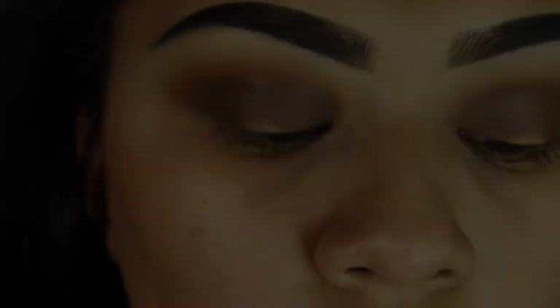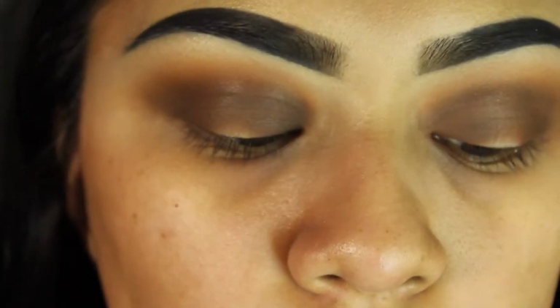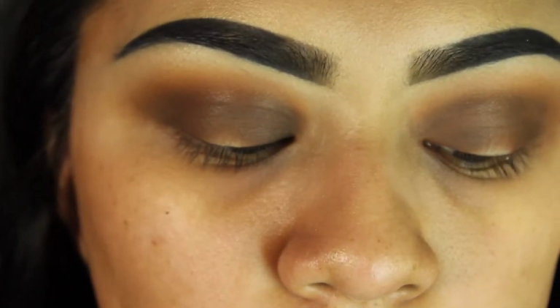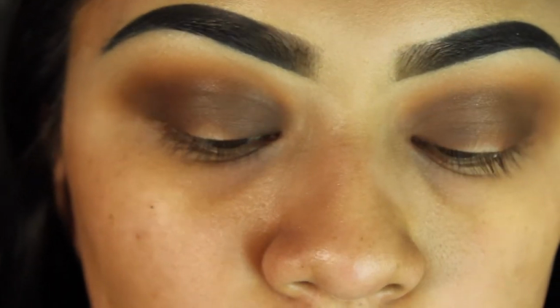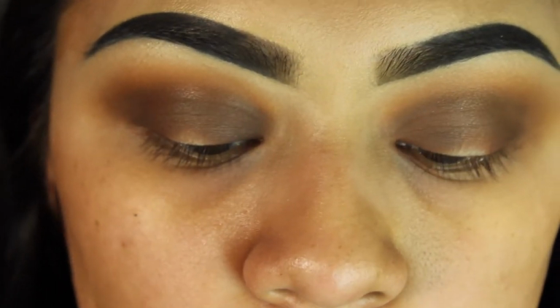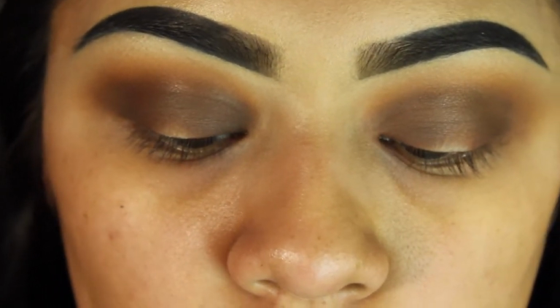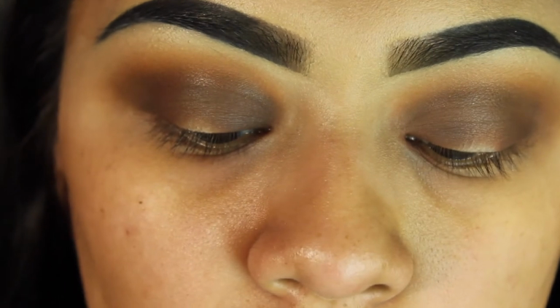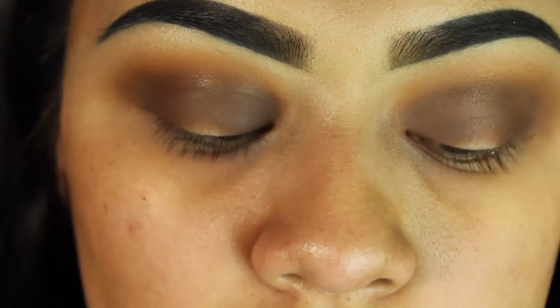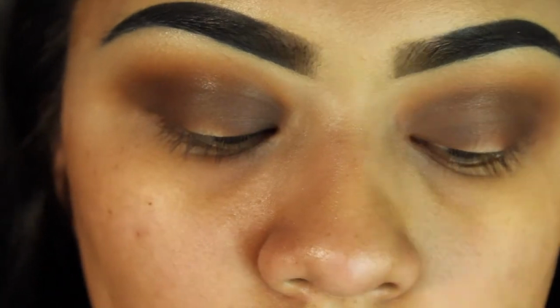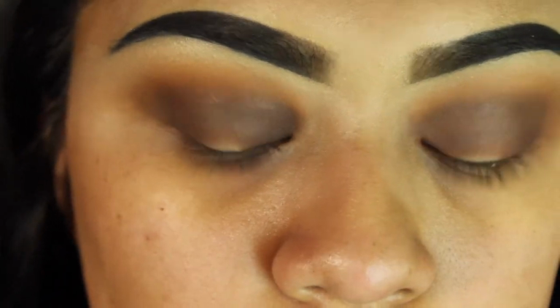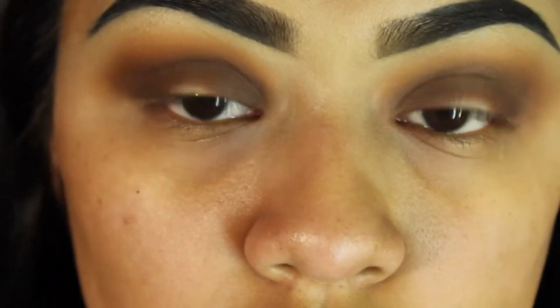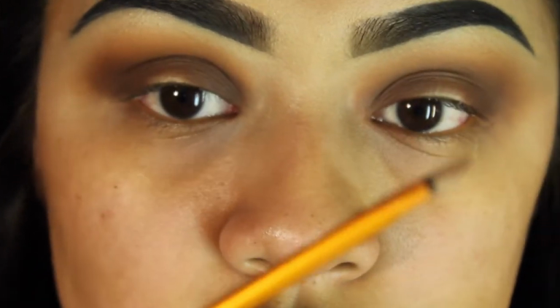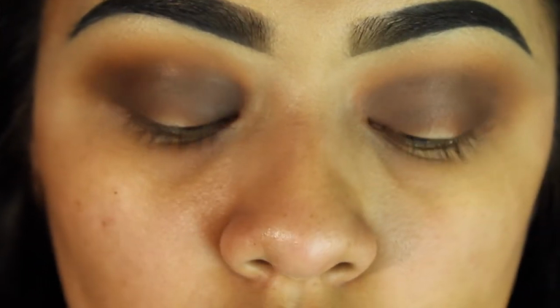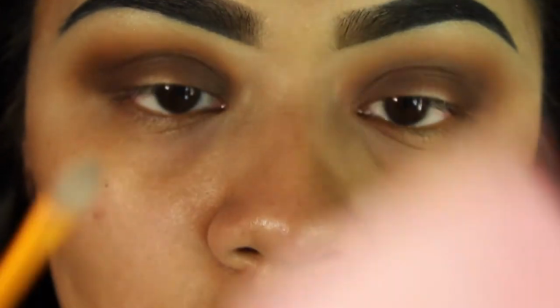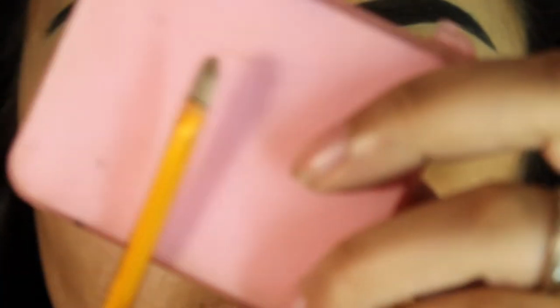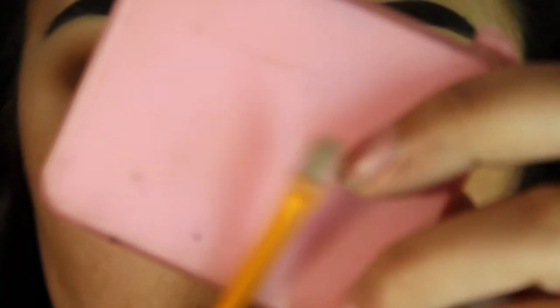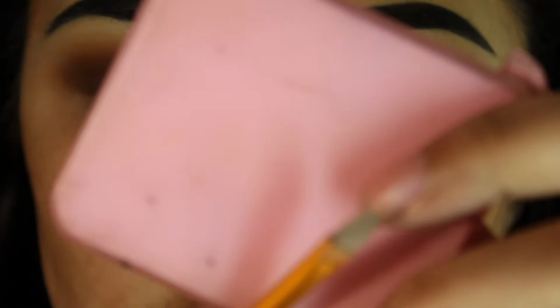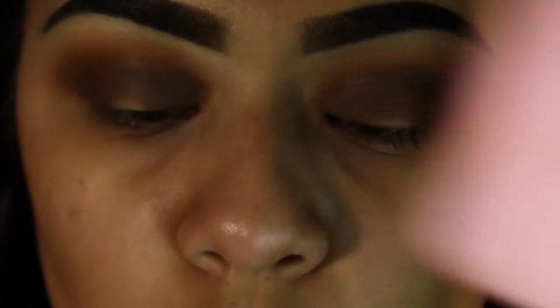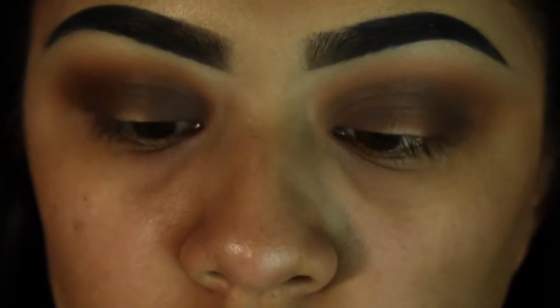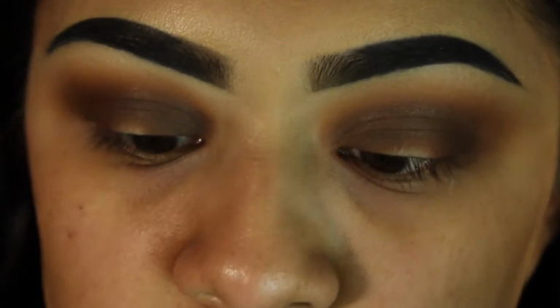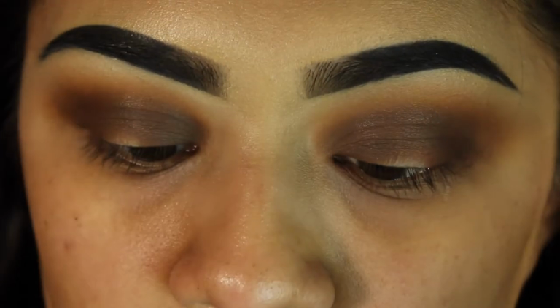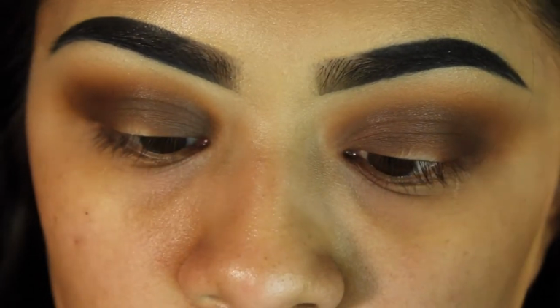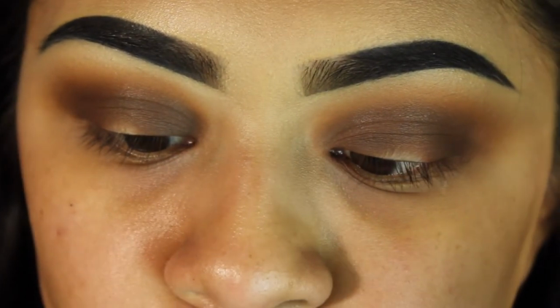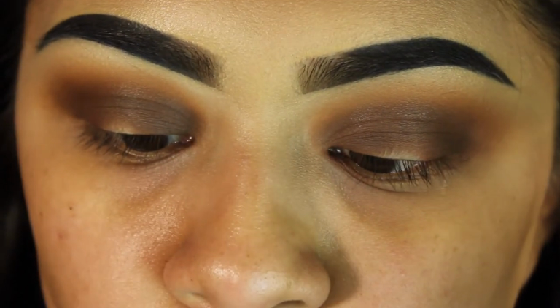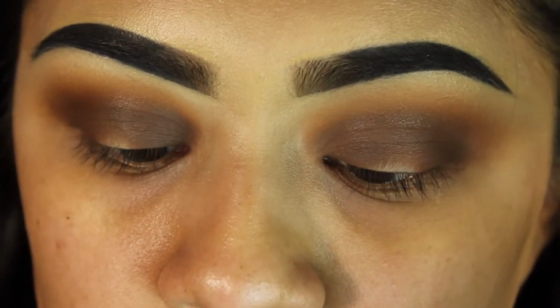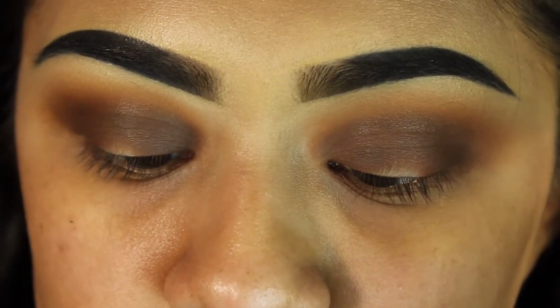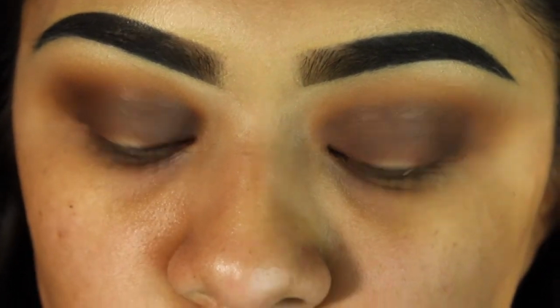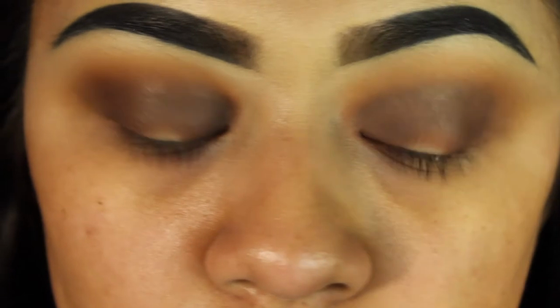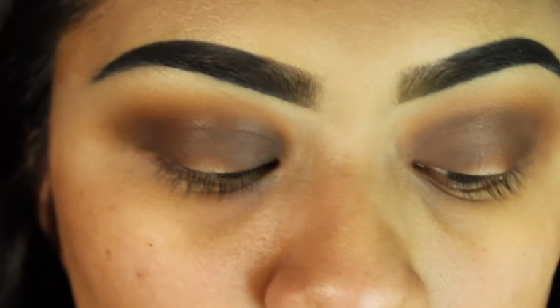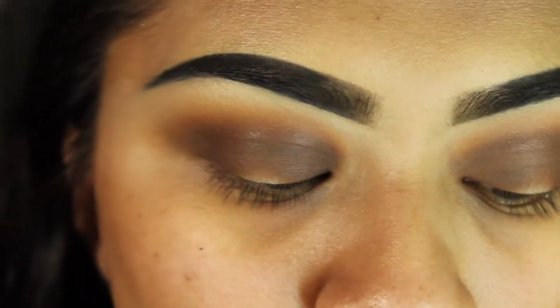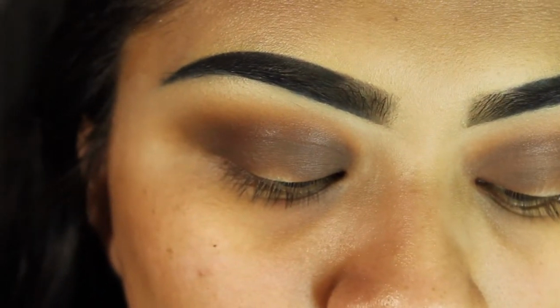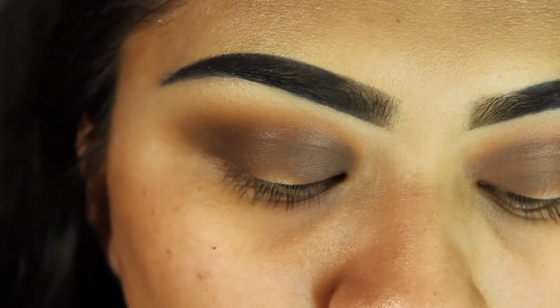Now with the Tarte Shape Tape Concealer in Light Sand, I'm going to use a small detailer brush from Real Techniques and do the cut crease.